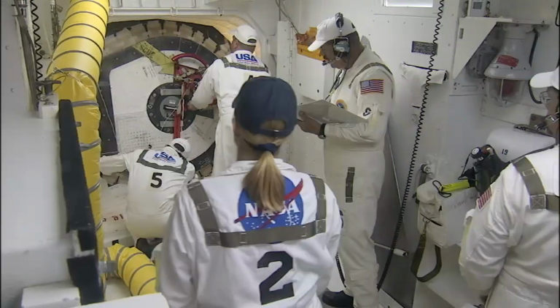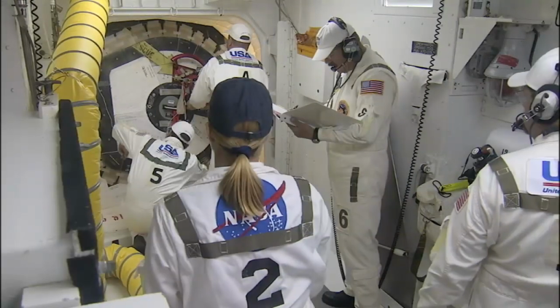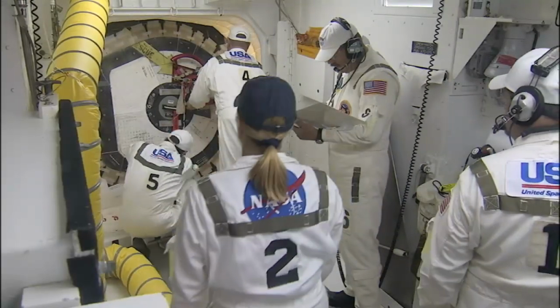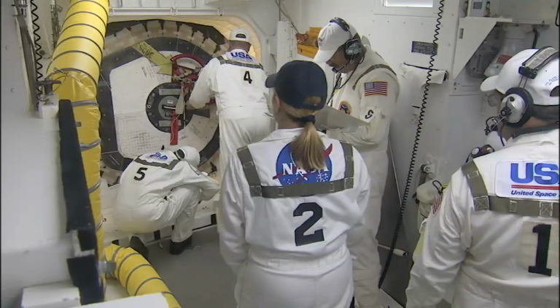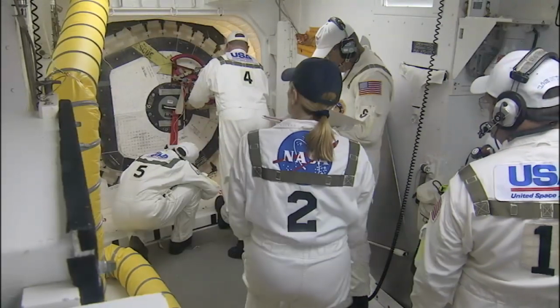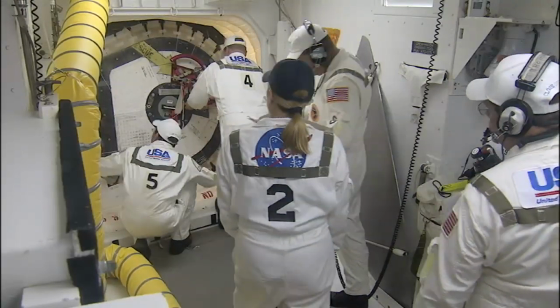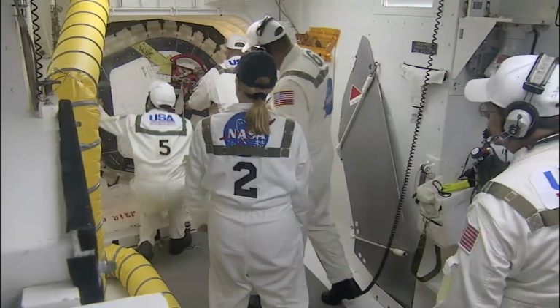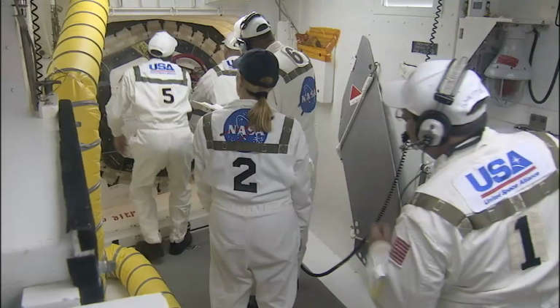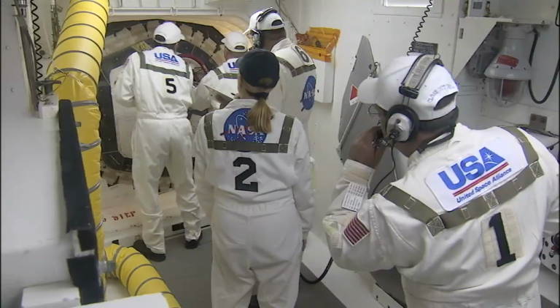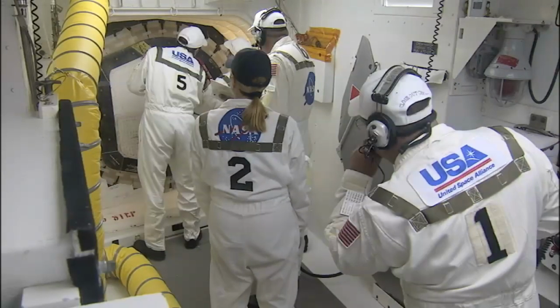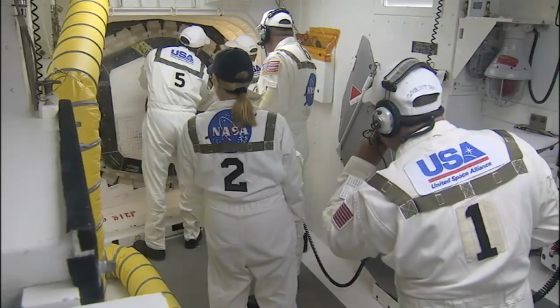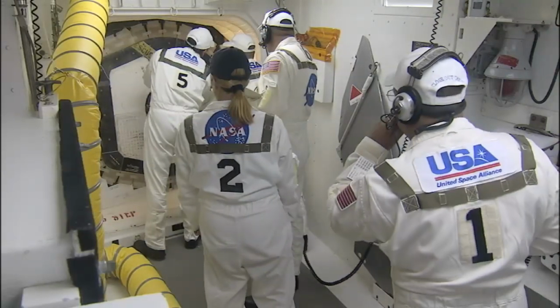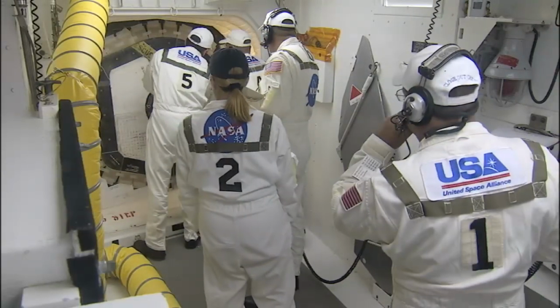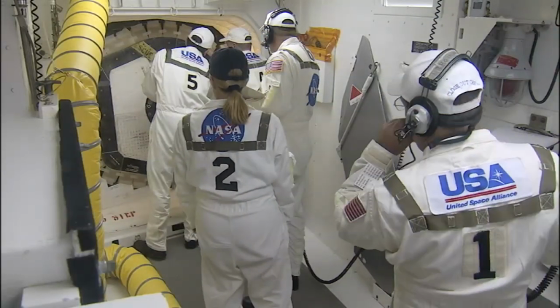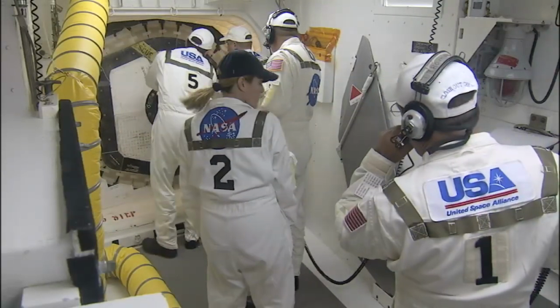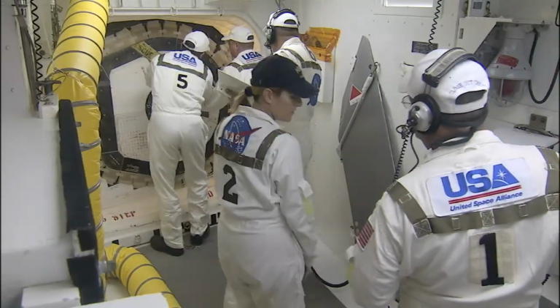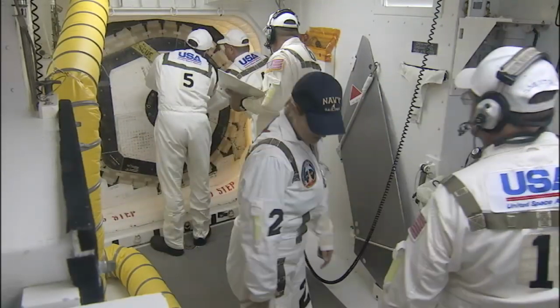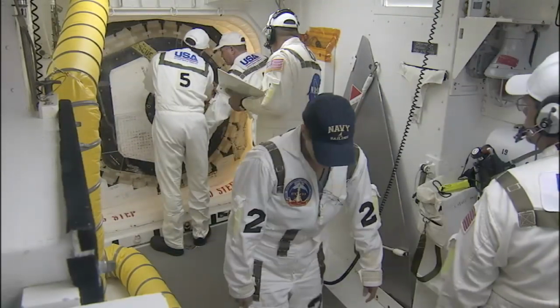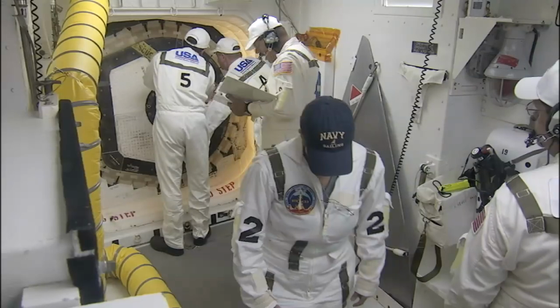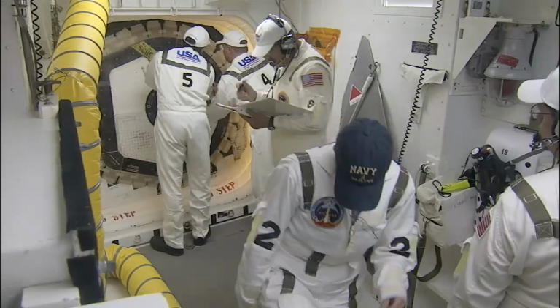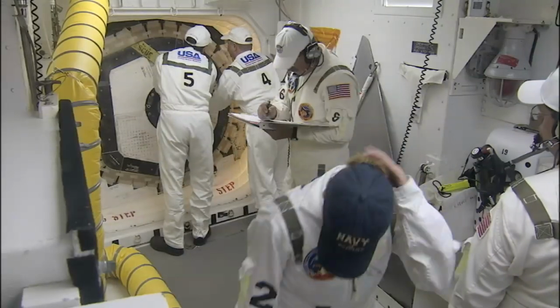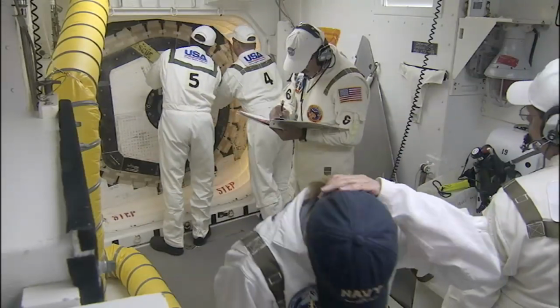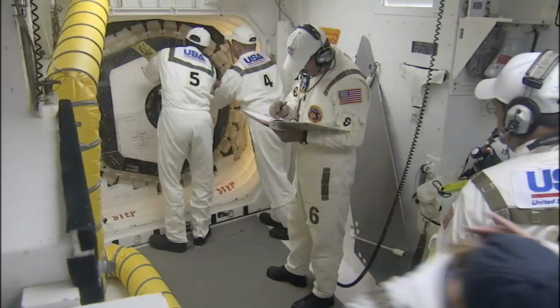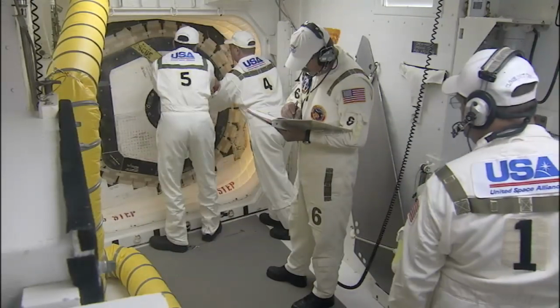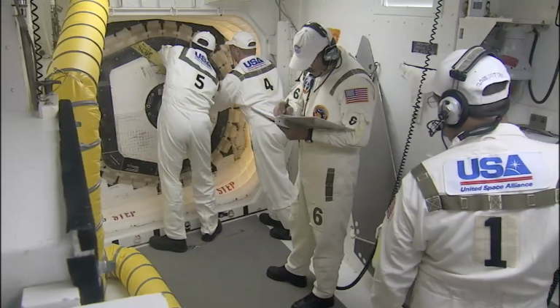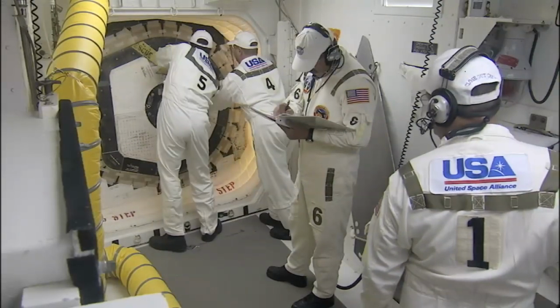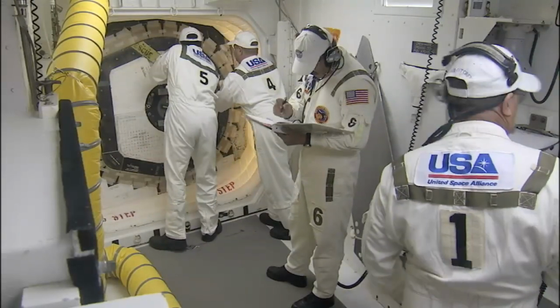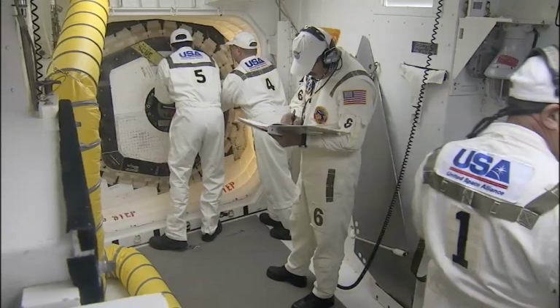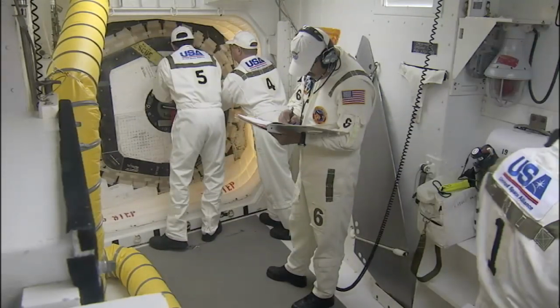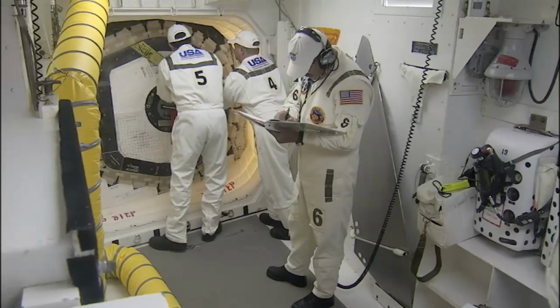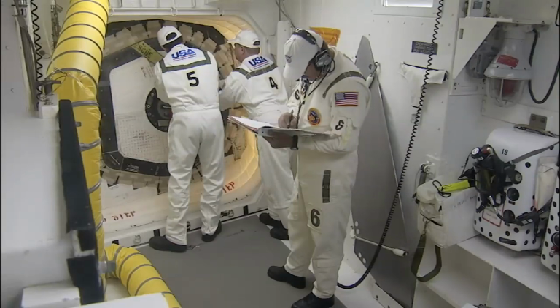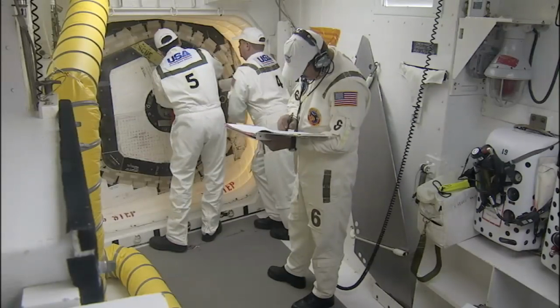There are no major technical issues being worked. The external tank looks clean according to the final inspection team. Weather is go. It looks like our hatch is closed.